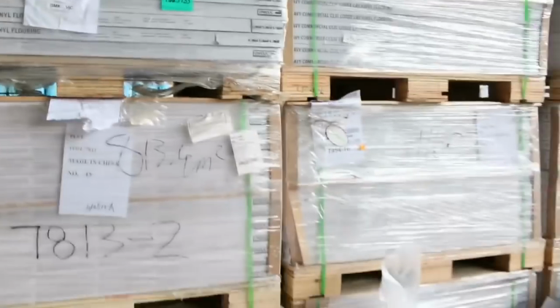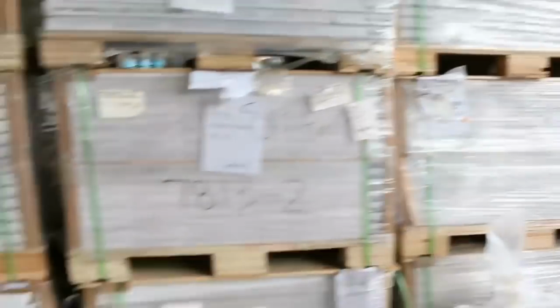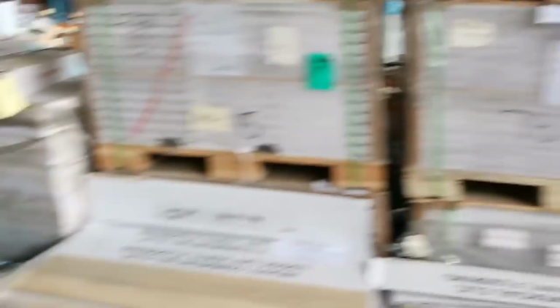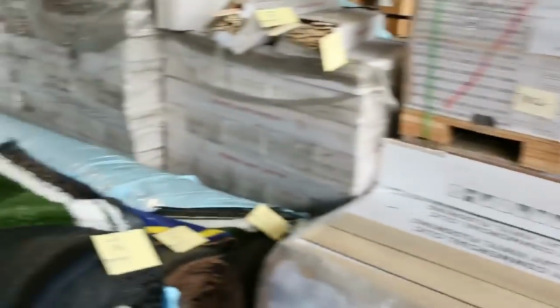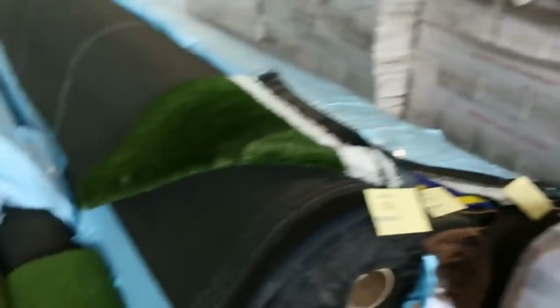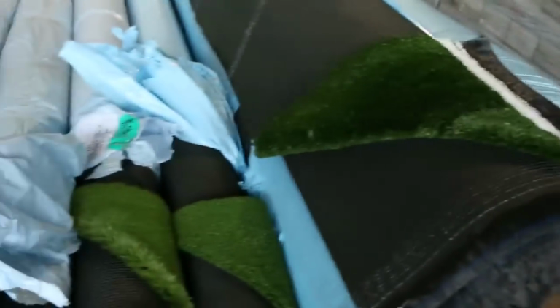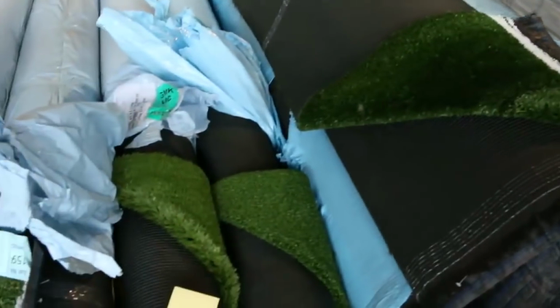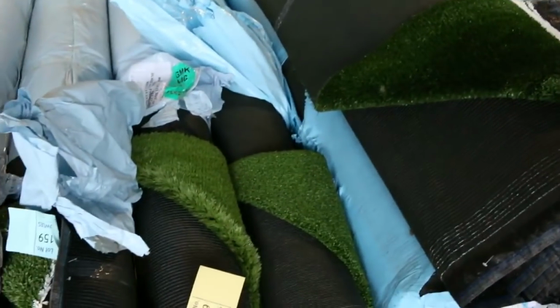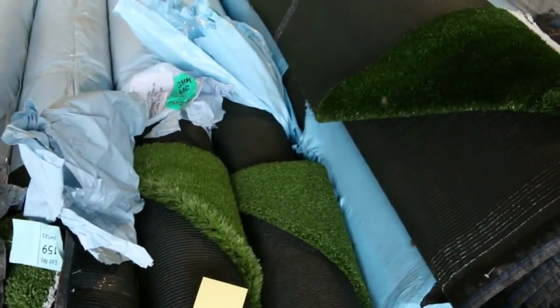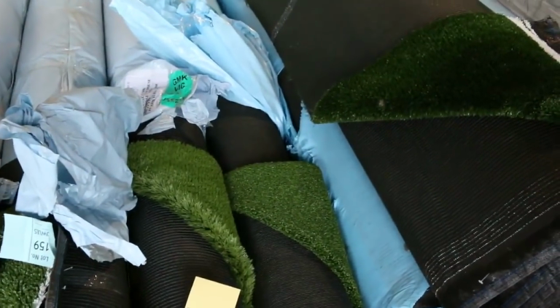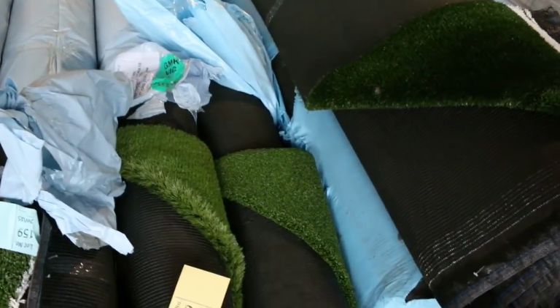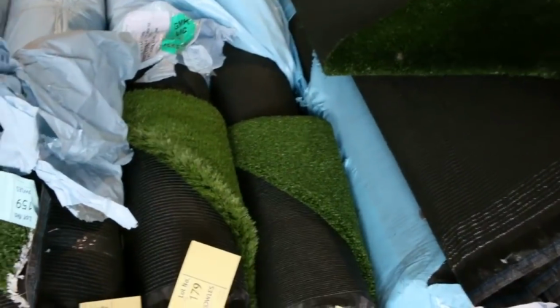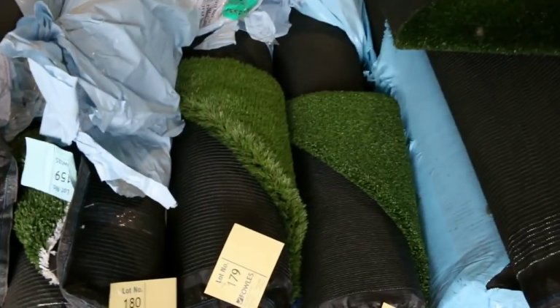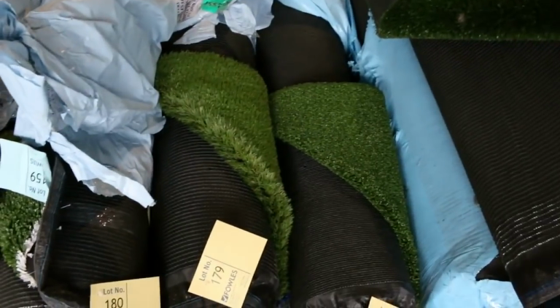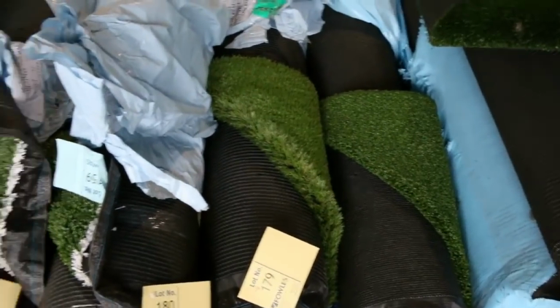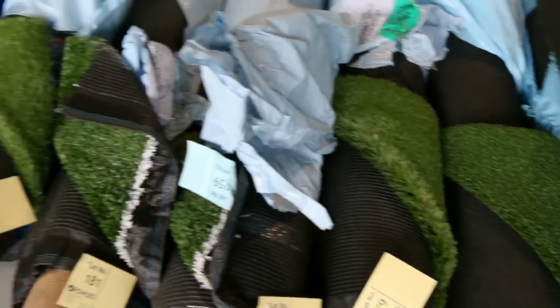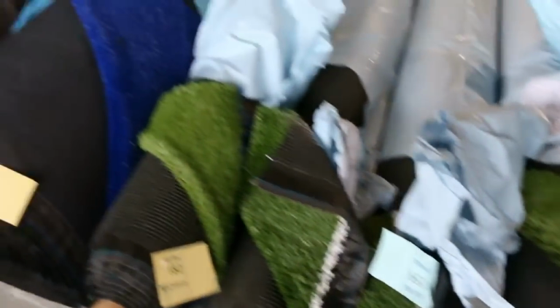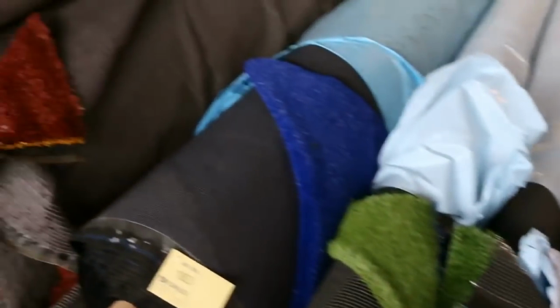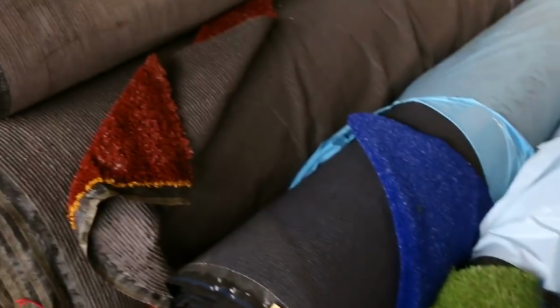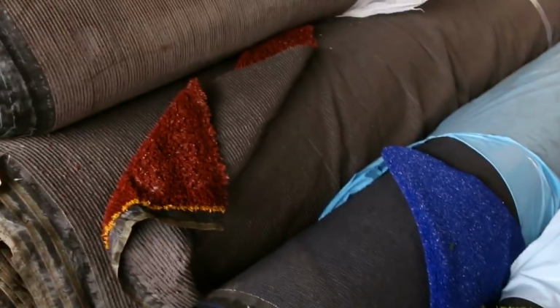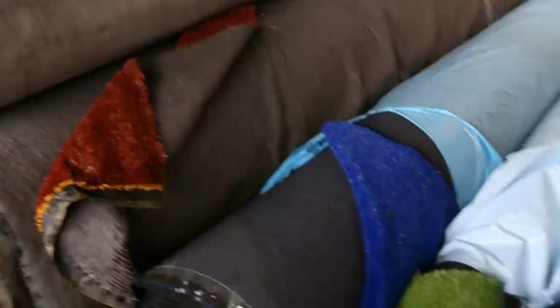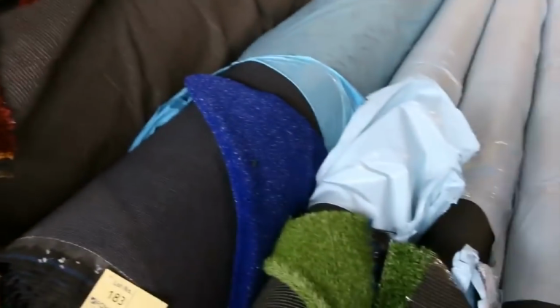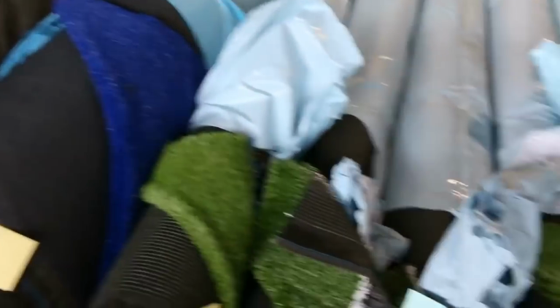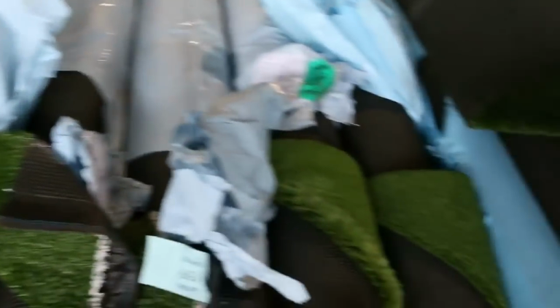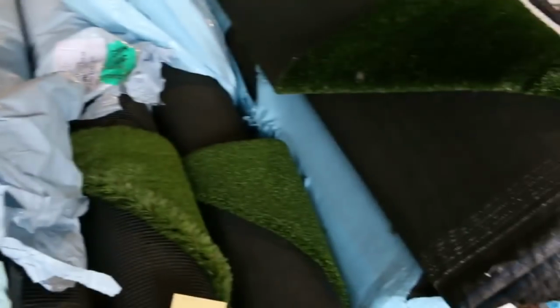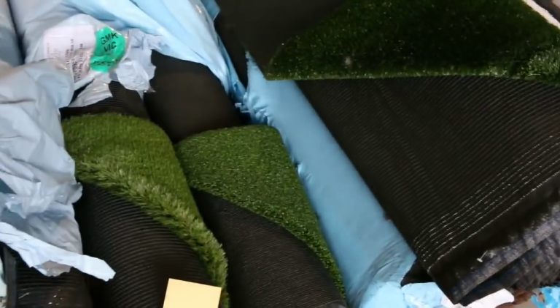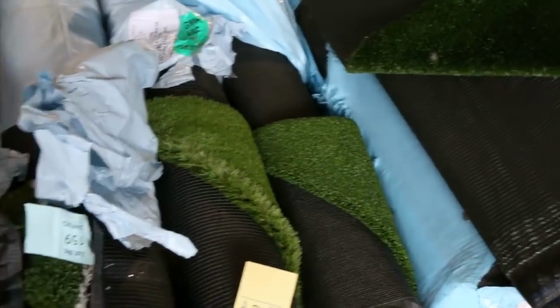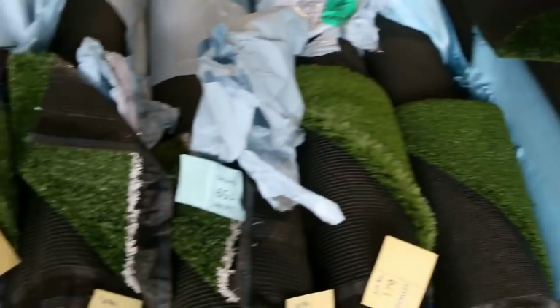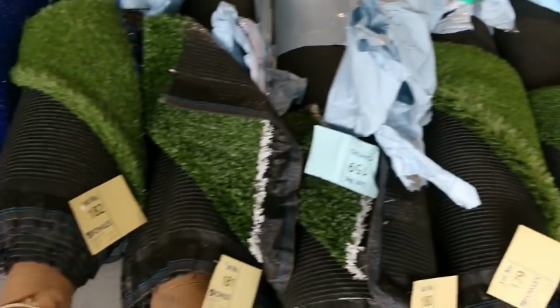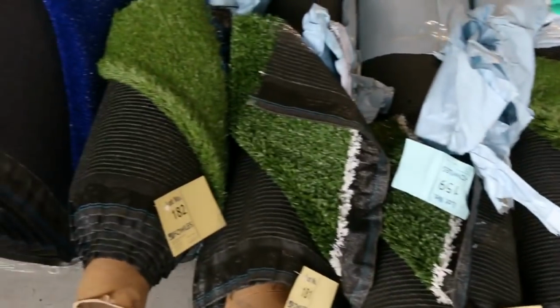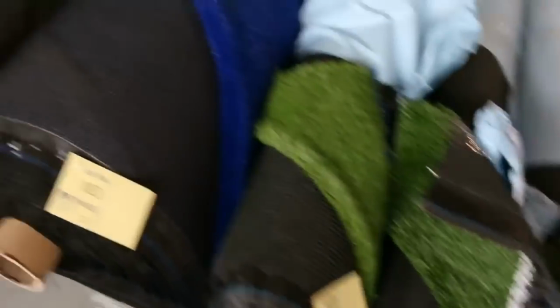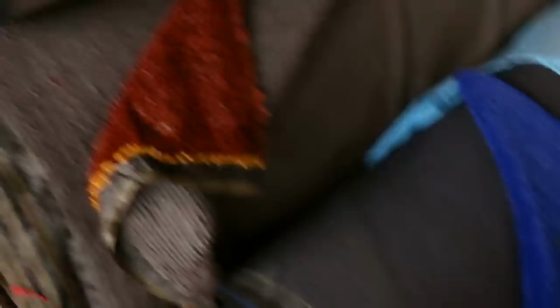Over here we've got some nice grasses to go through, as we do most weeks. They vary anywhere from $5 a square meter for the artificial turf — we've got a nice range of sizes — up to $15 a square meter. A few different colors available.